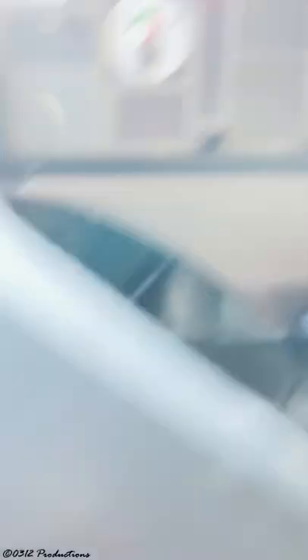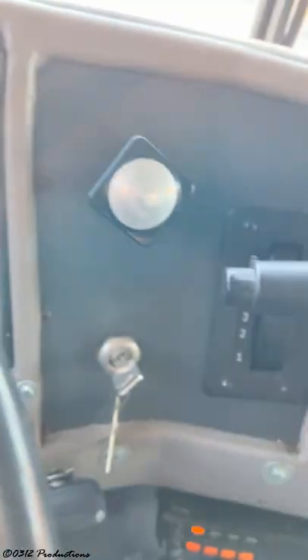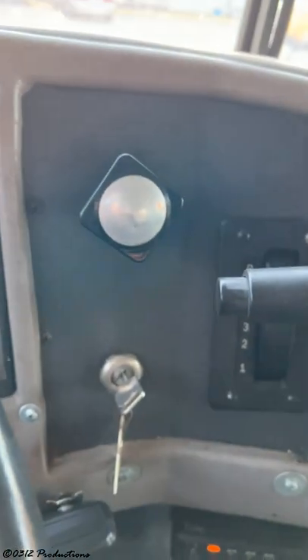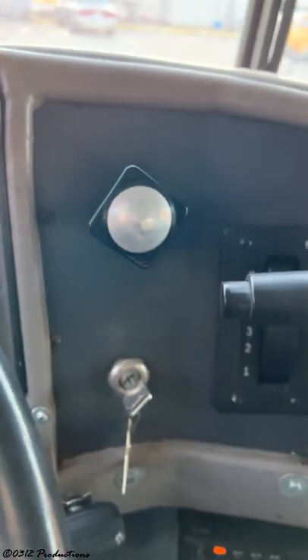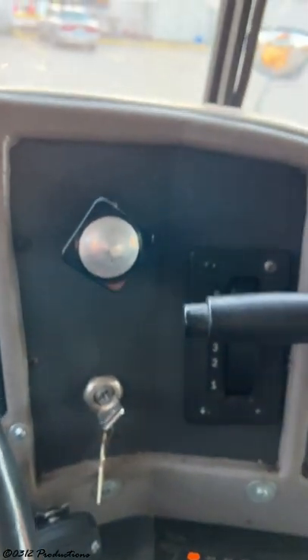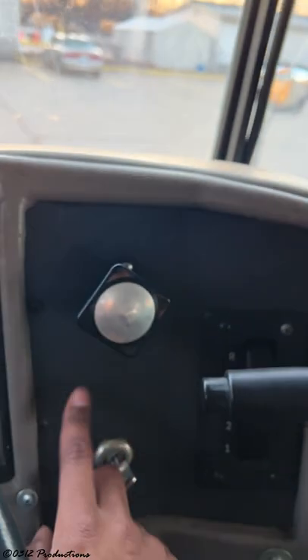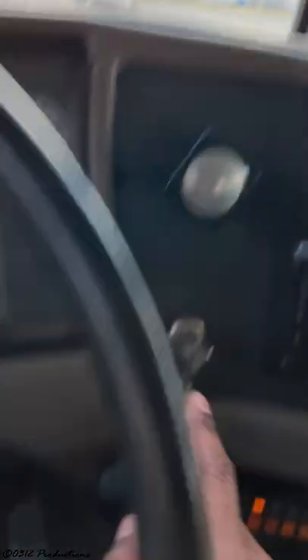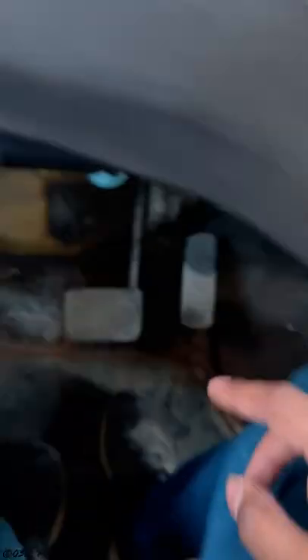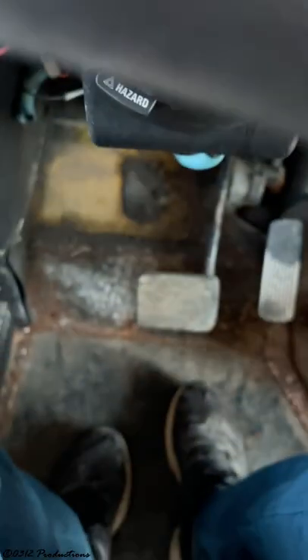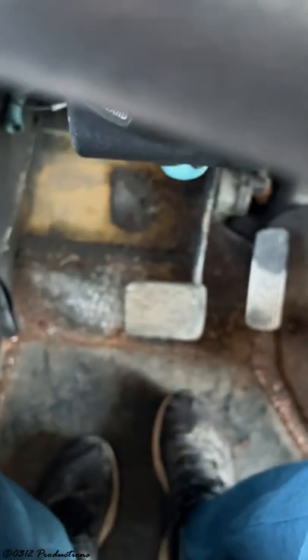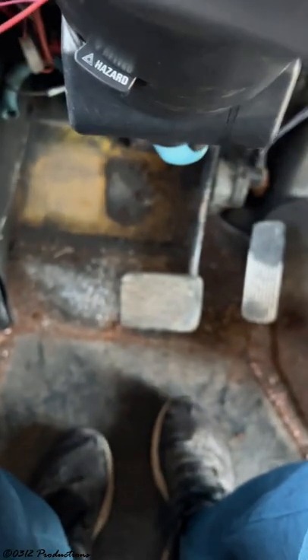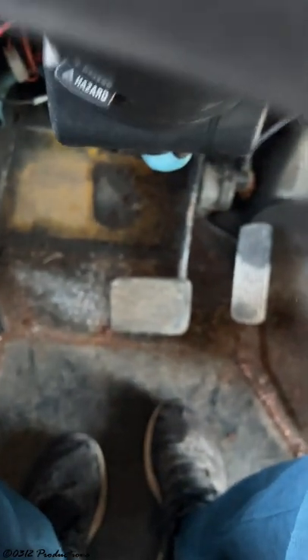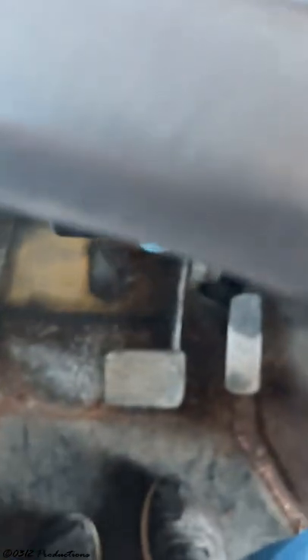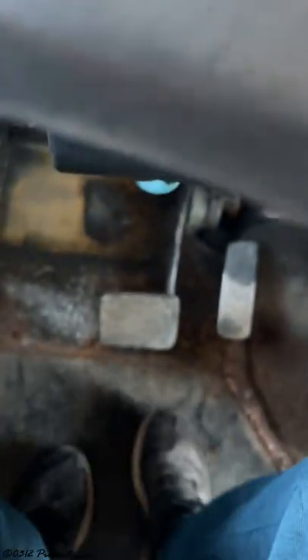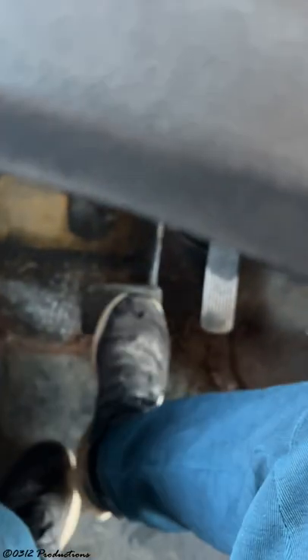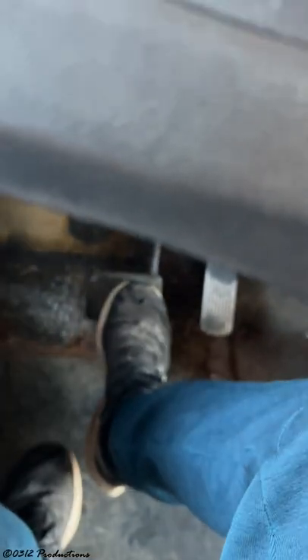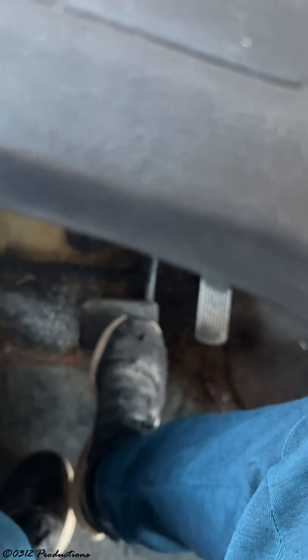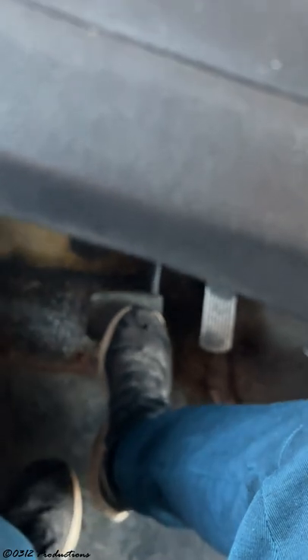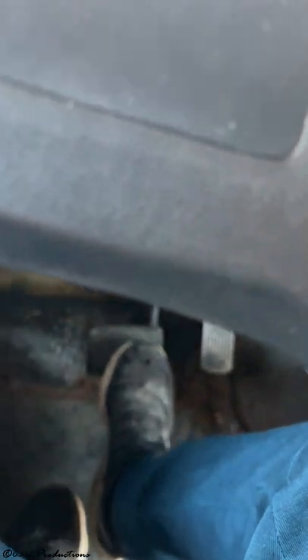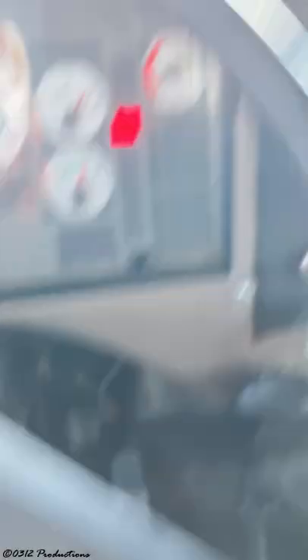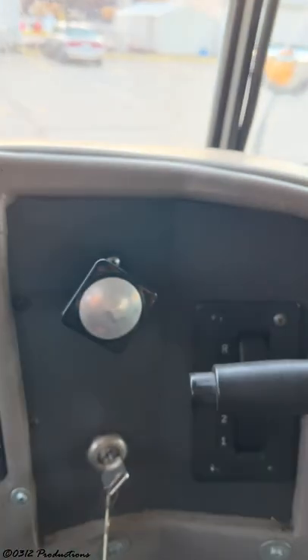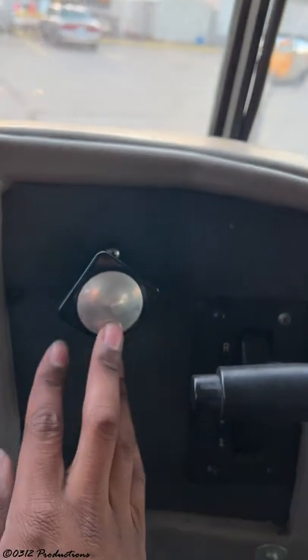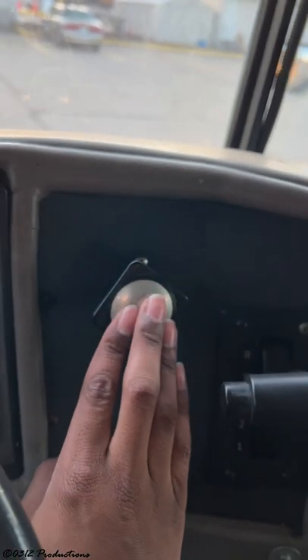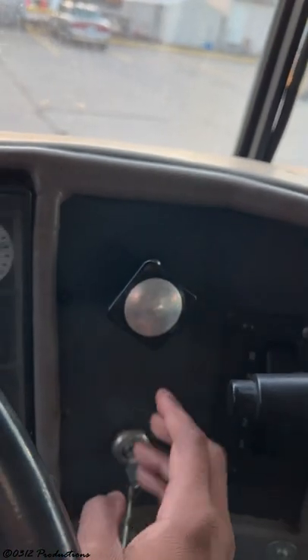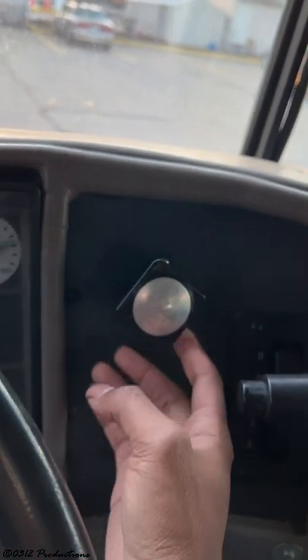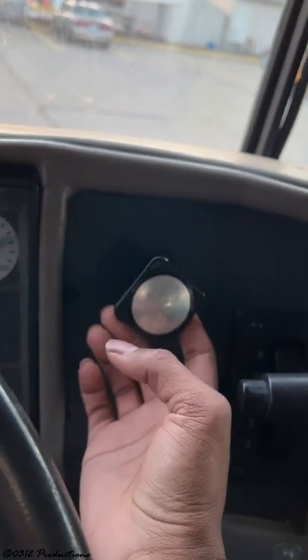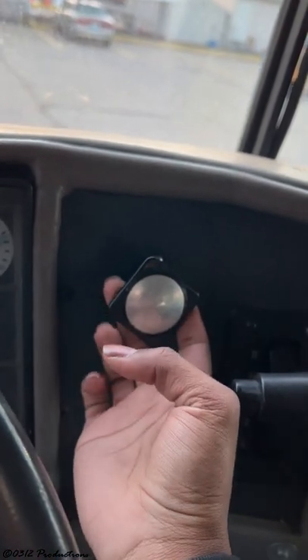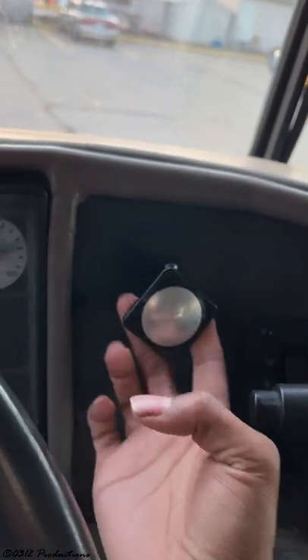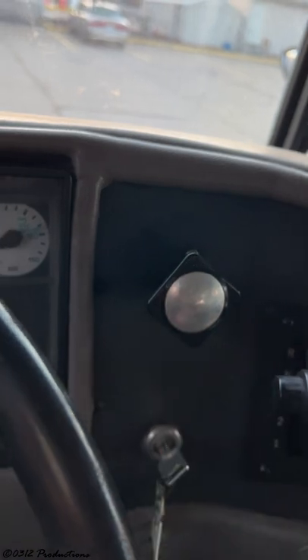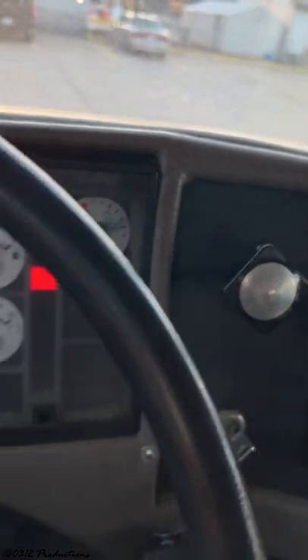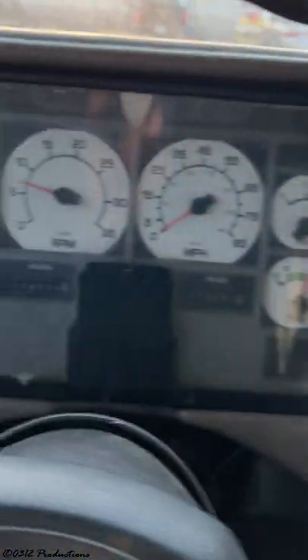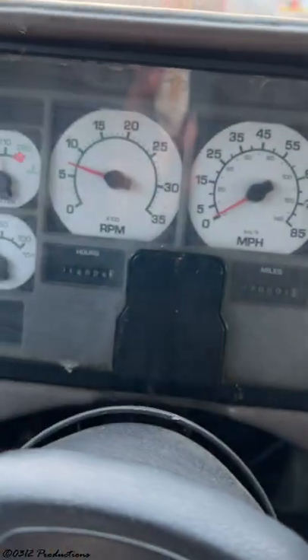Here's where the air comes into play — it's an air parking brake, but it has hydraulic brakes. This is the first time I've ever seen this. So it has regular hydraulic brakes, but it has an air parking brake. Really interesting.